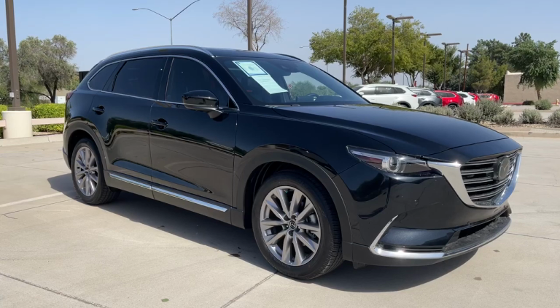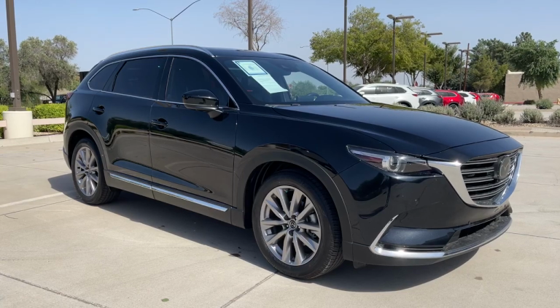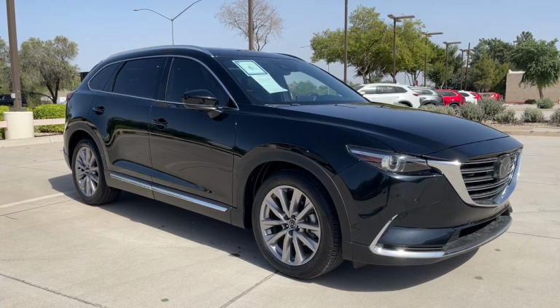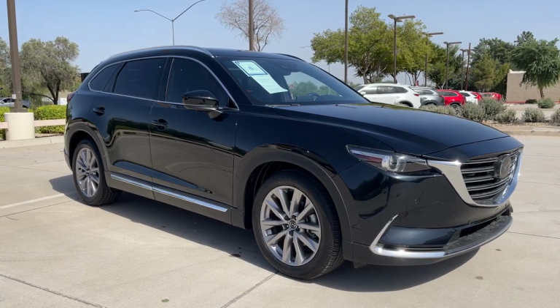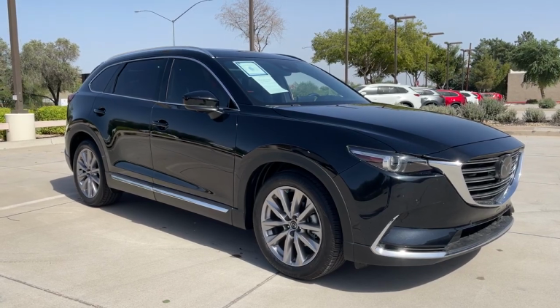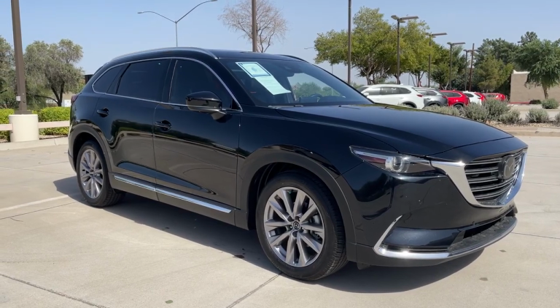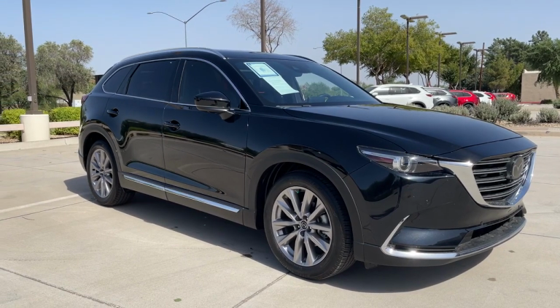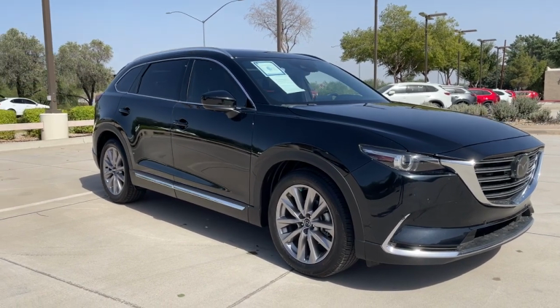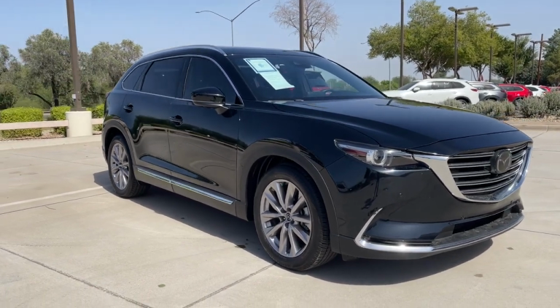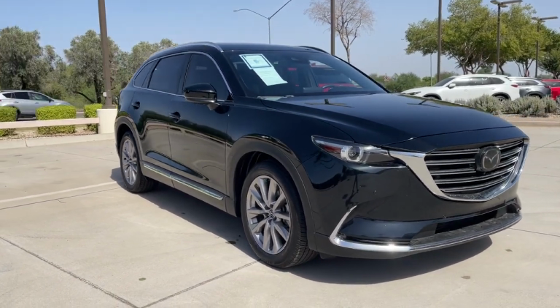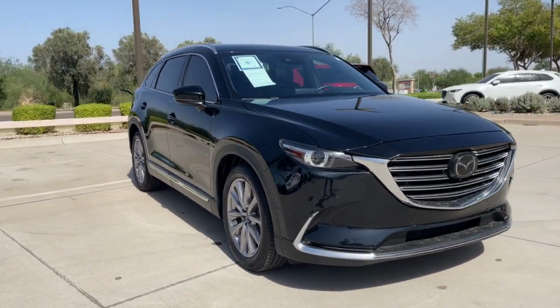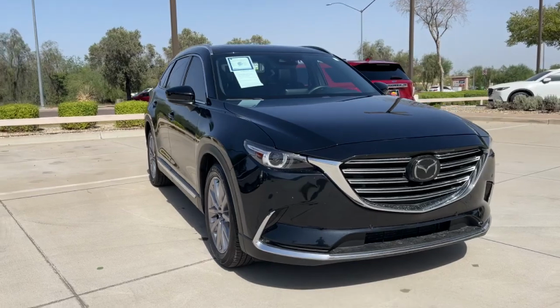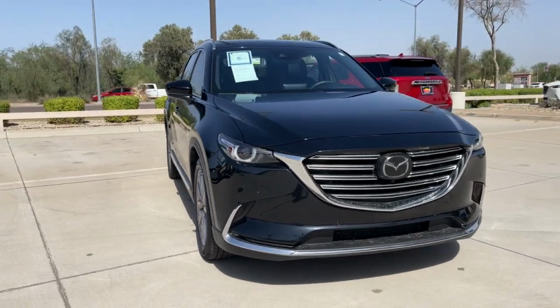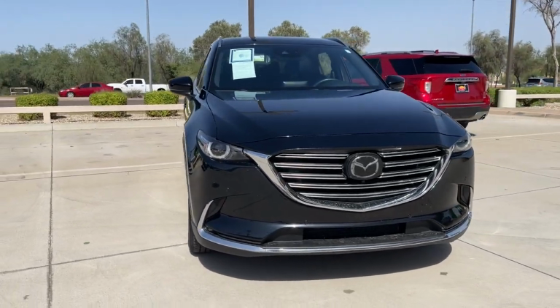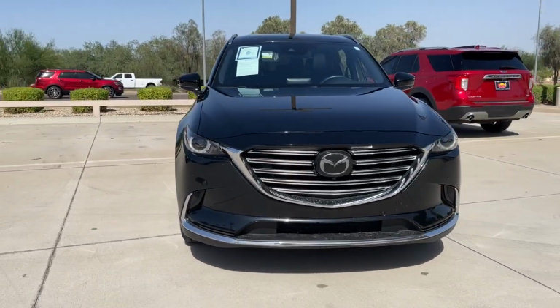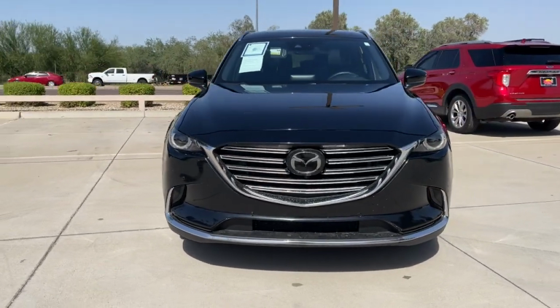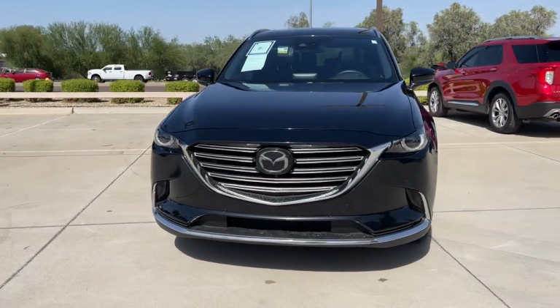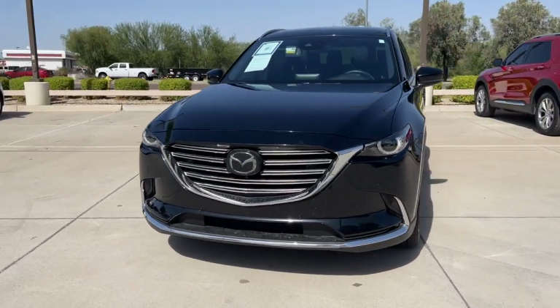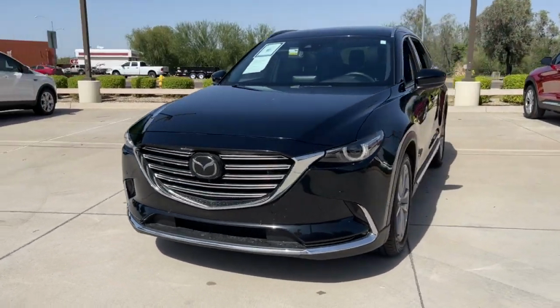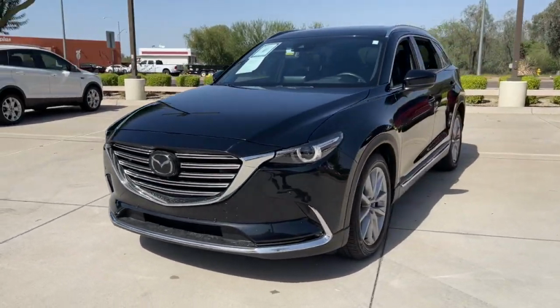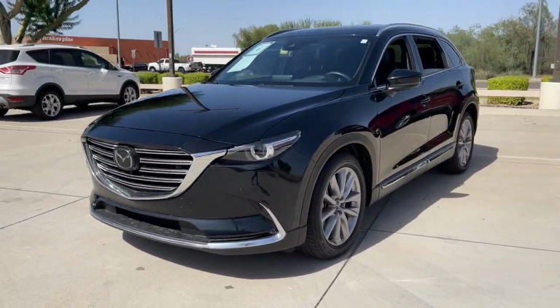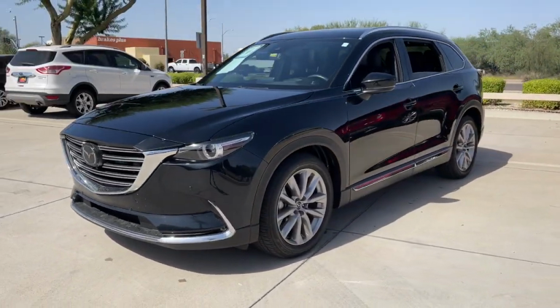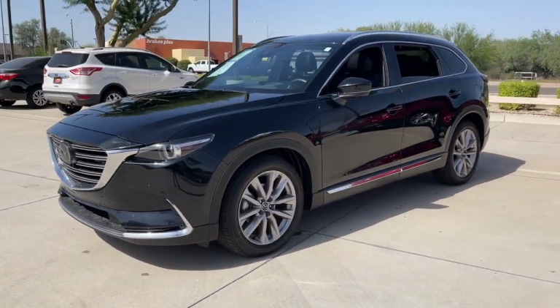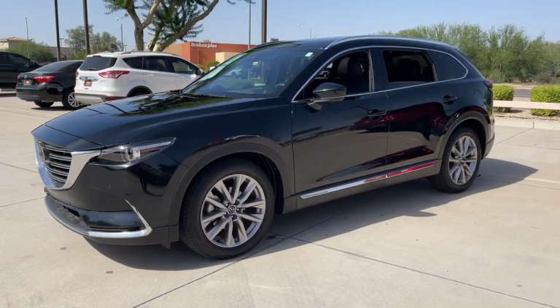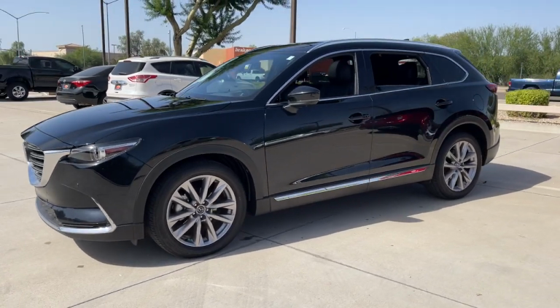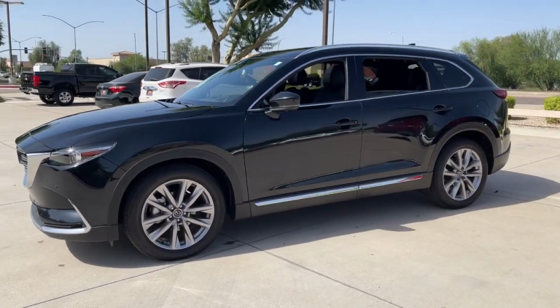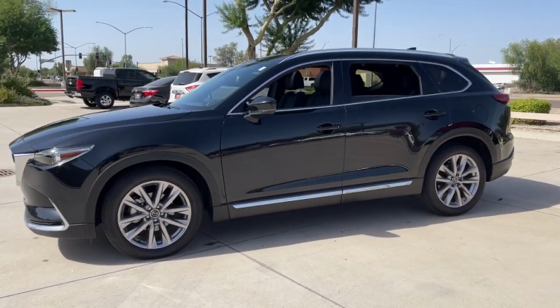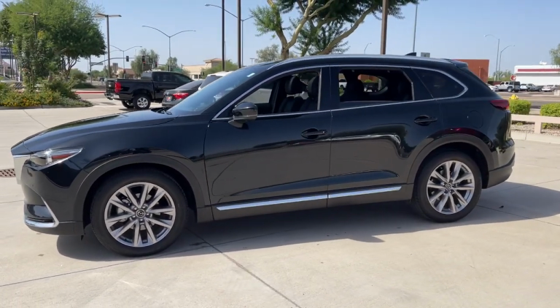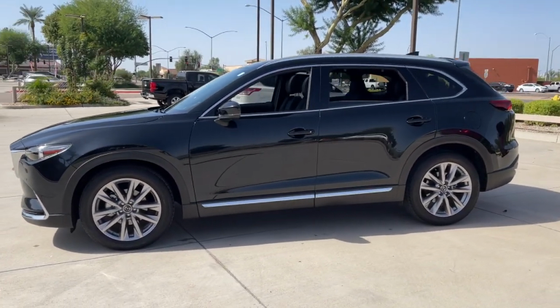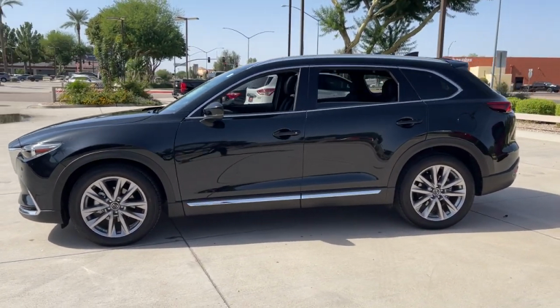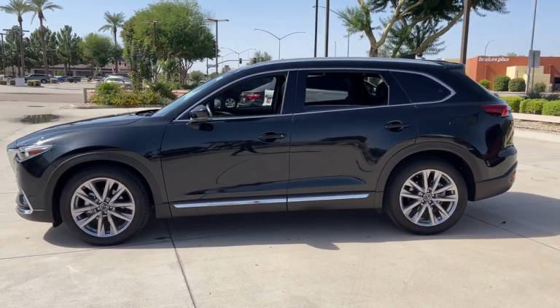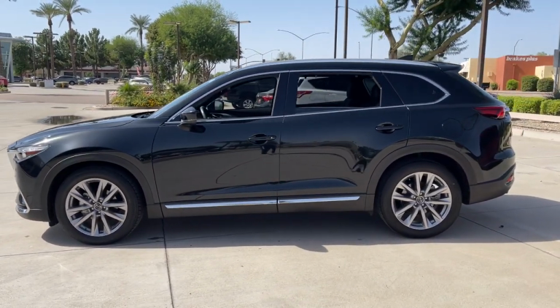Look no further than the 2020 Mazda CX-9. This vehicle still has fewer than 15,000 miles on the clock, so it won't last long. Here's a talented family hauler designed for driving enthusiasts — the CX-9.